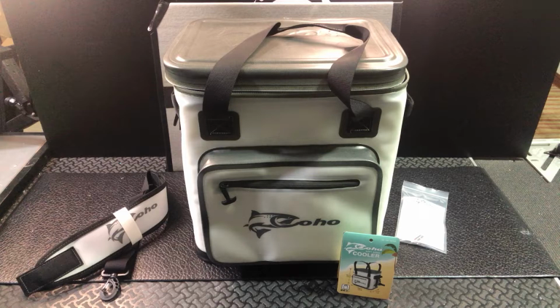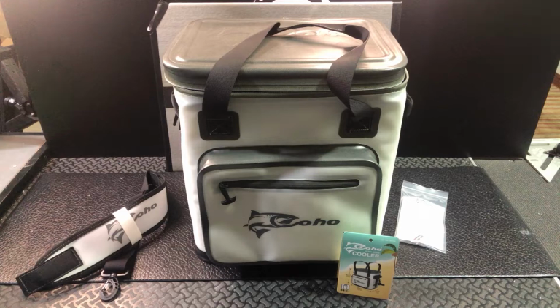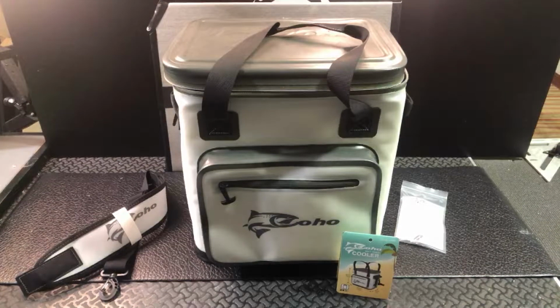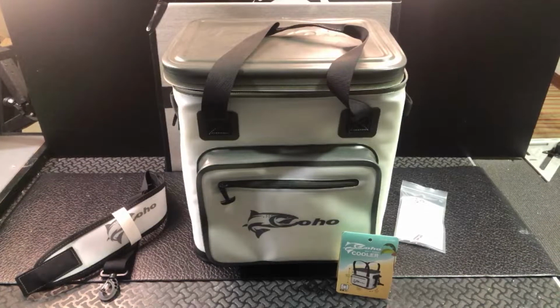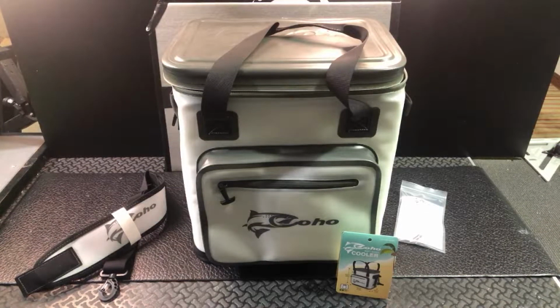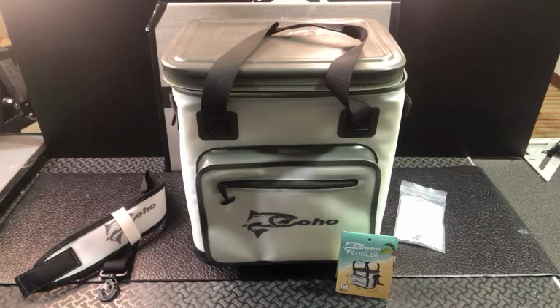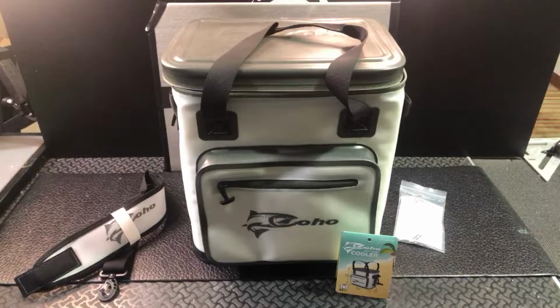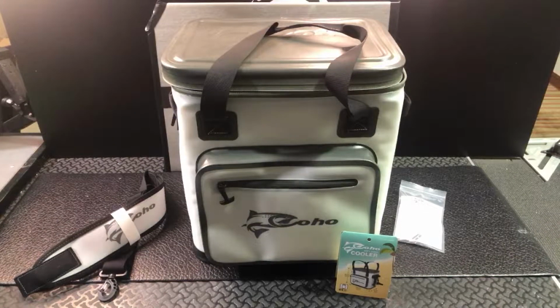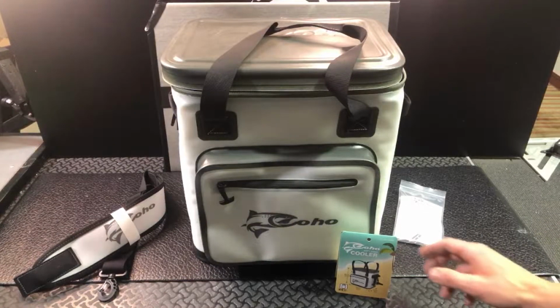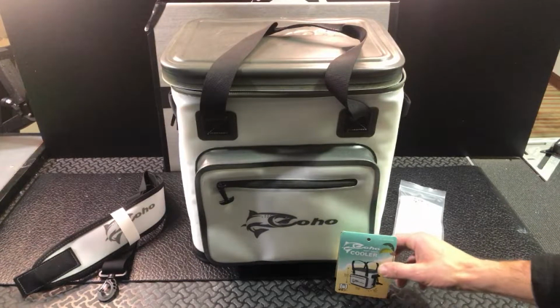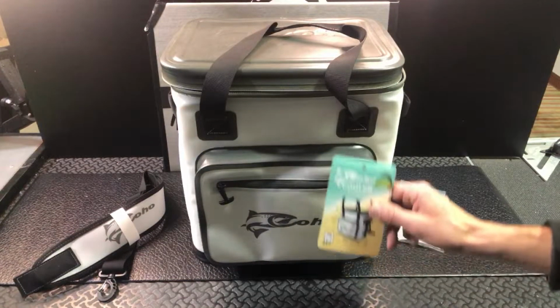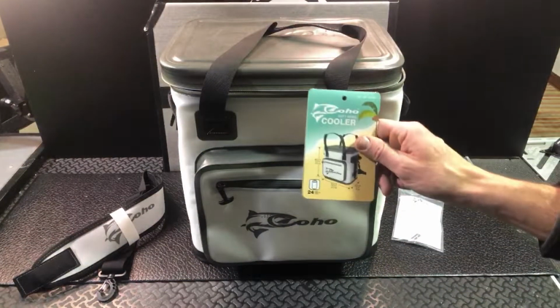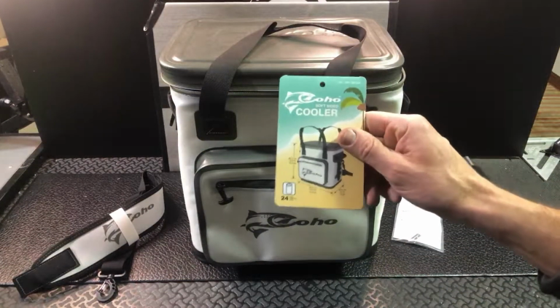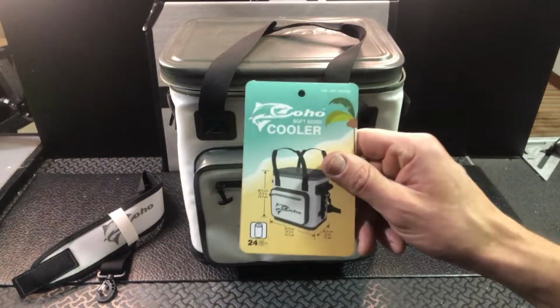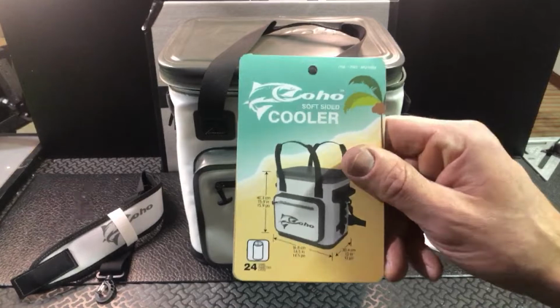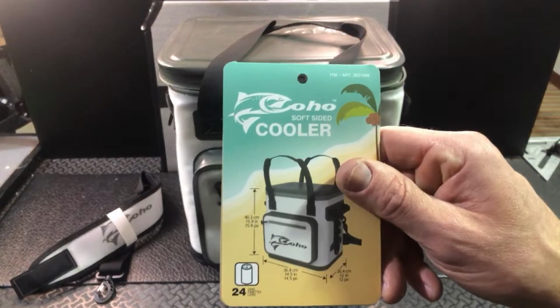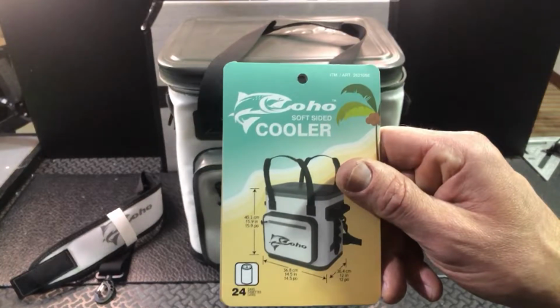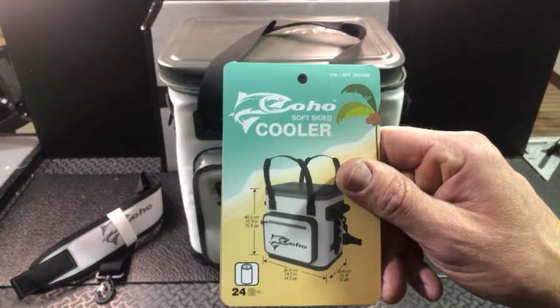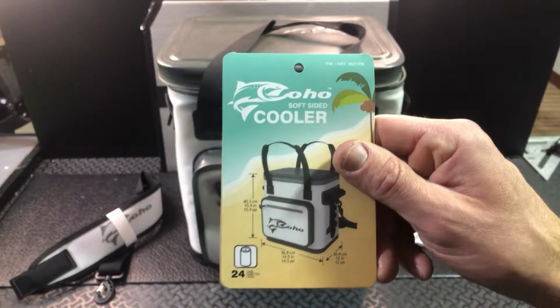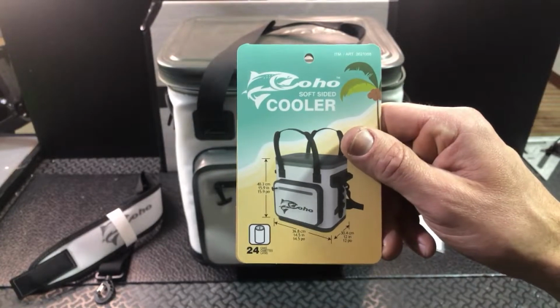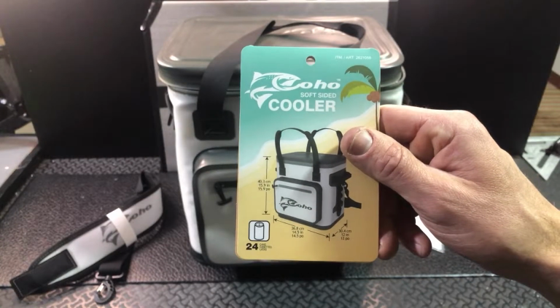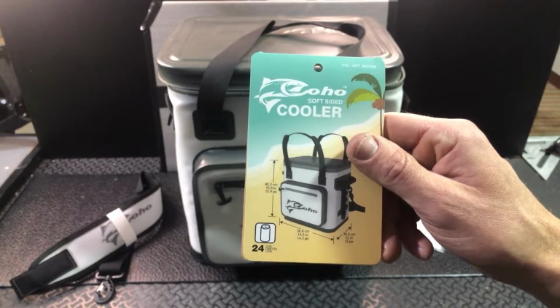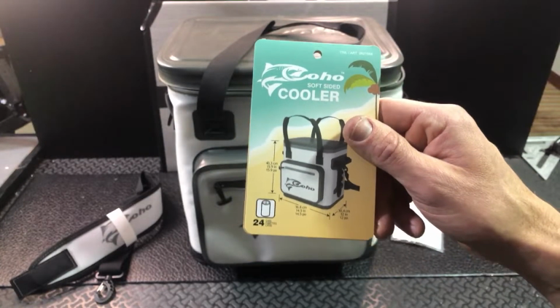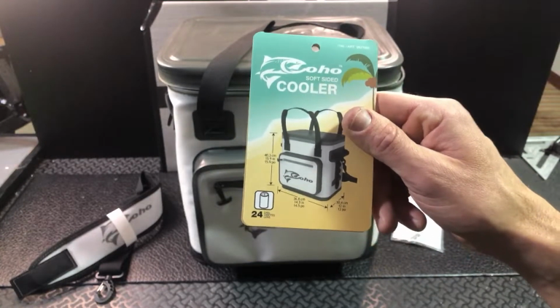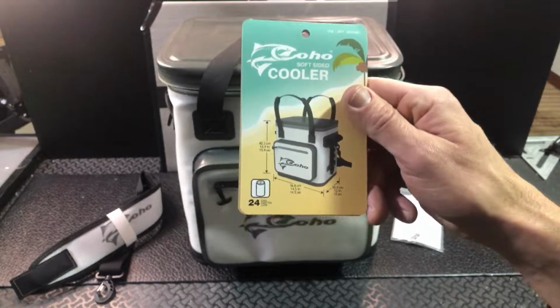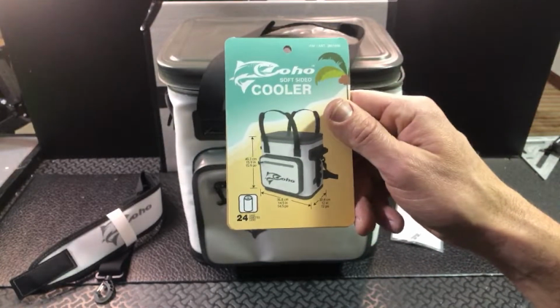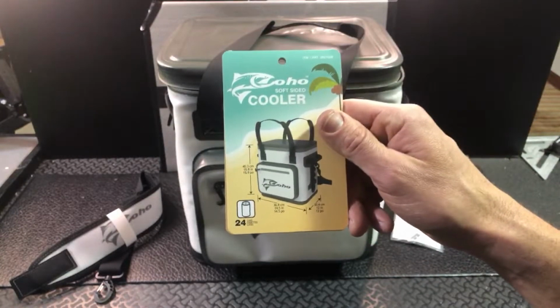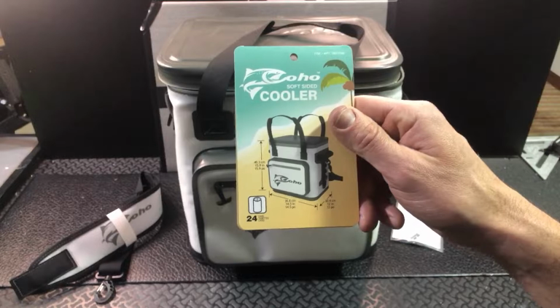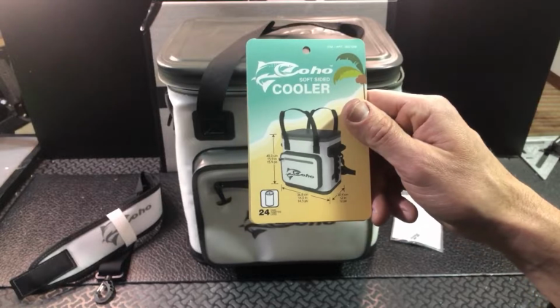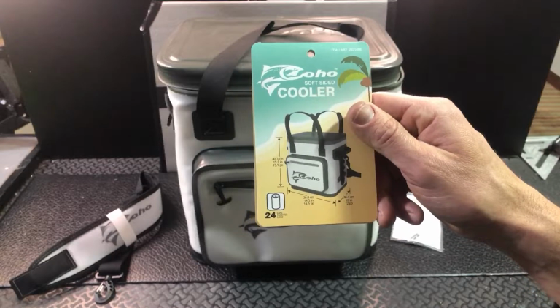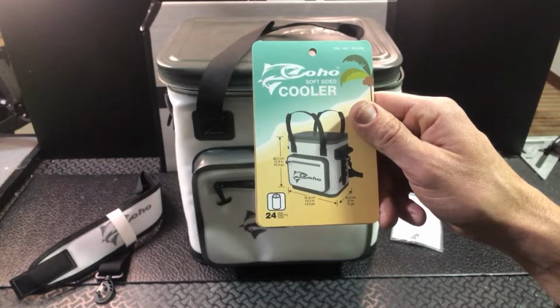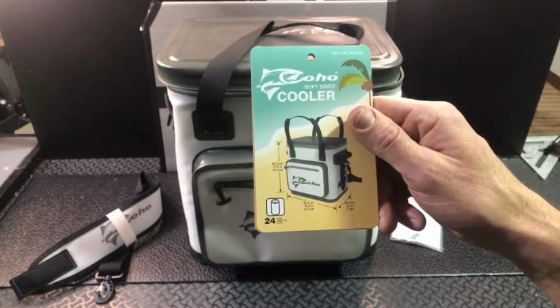This is a nice soft-sided cooler from the brand Coho — just like the fish. You can see here we're looking at their 24-can soft-sided cooler.